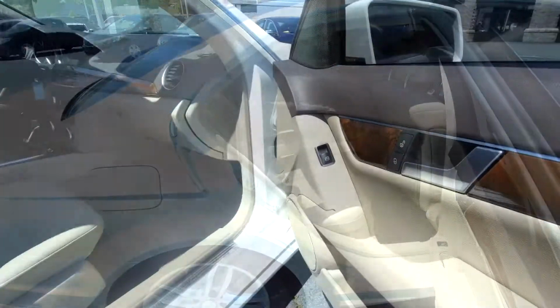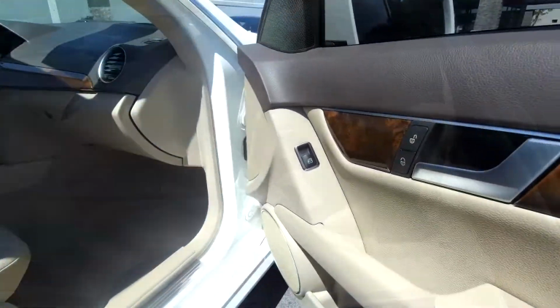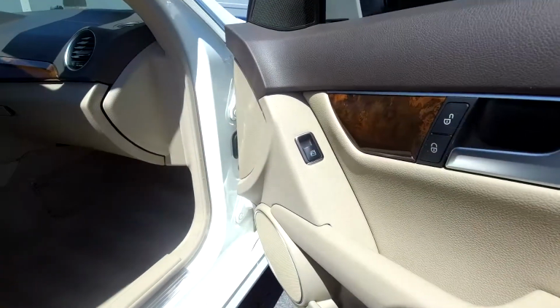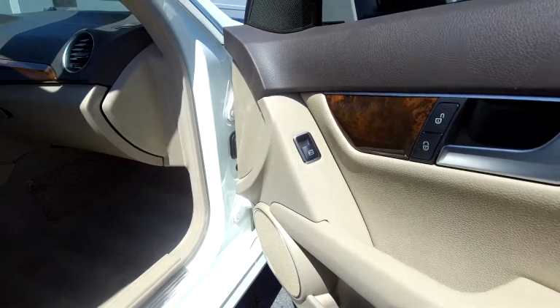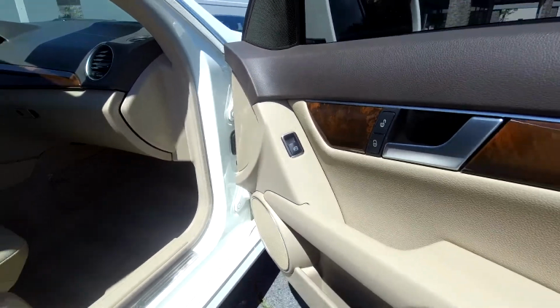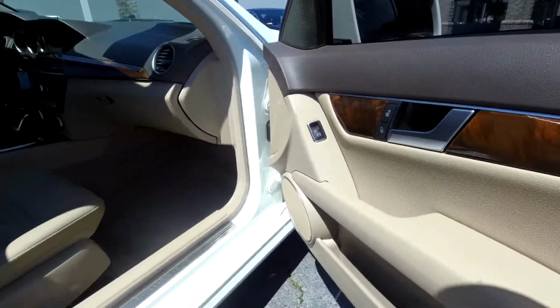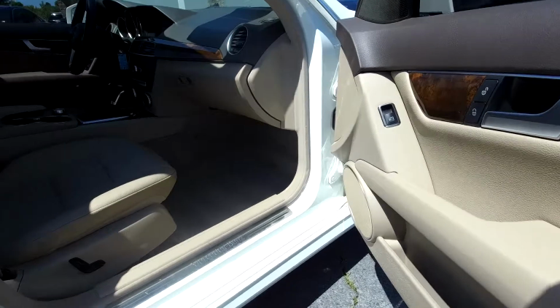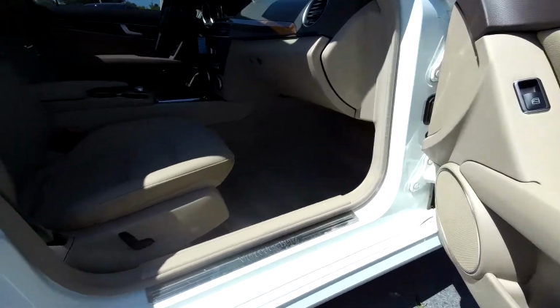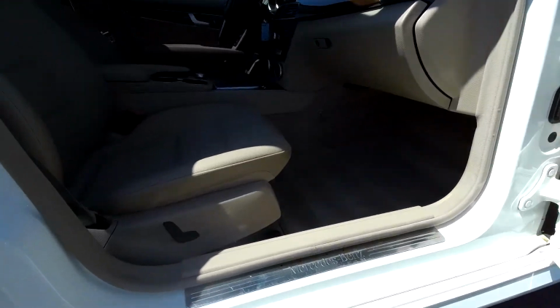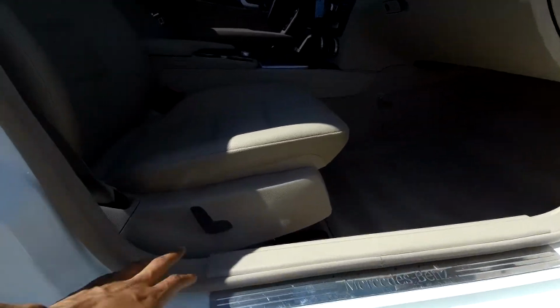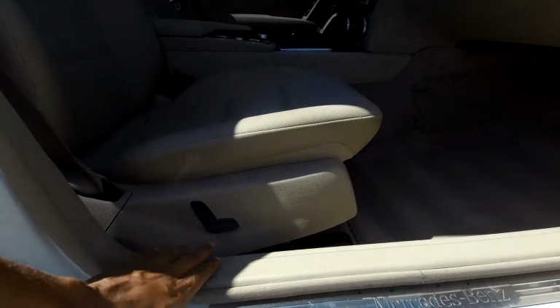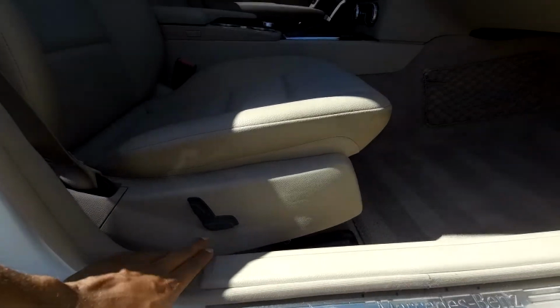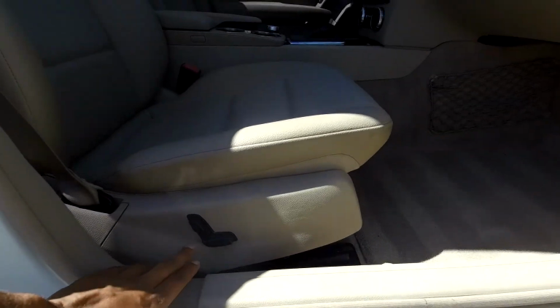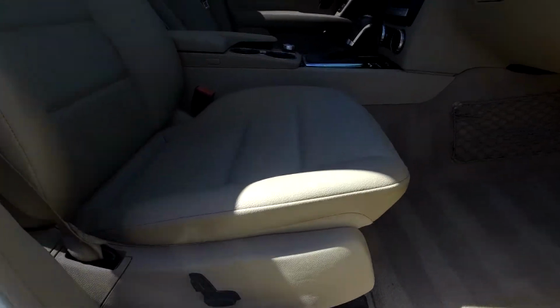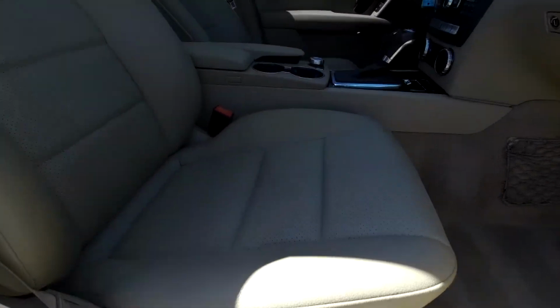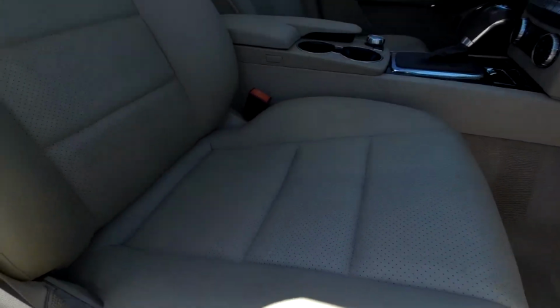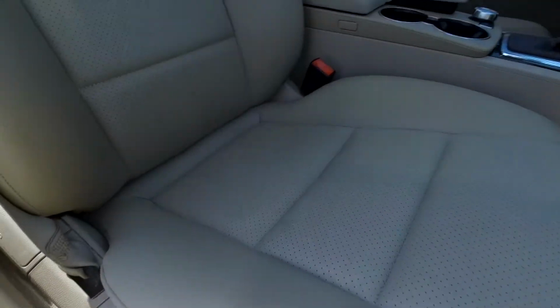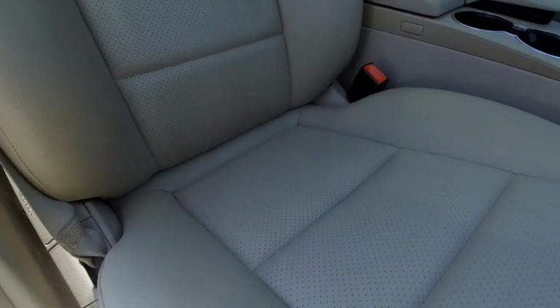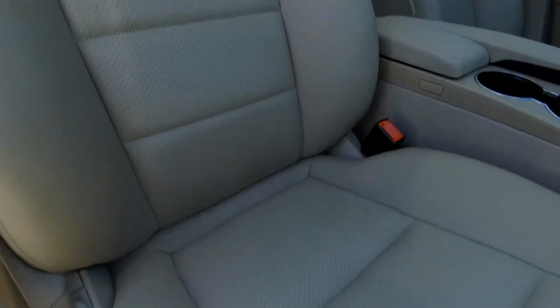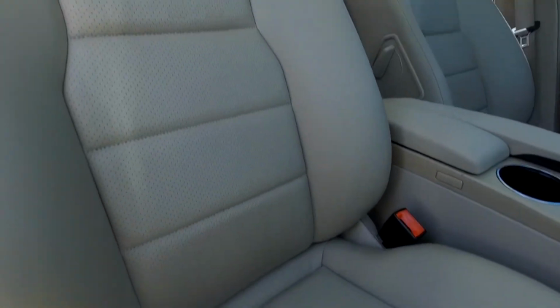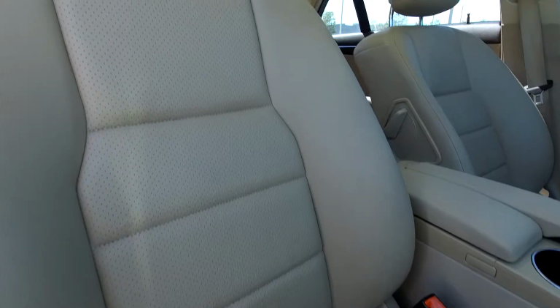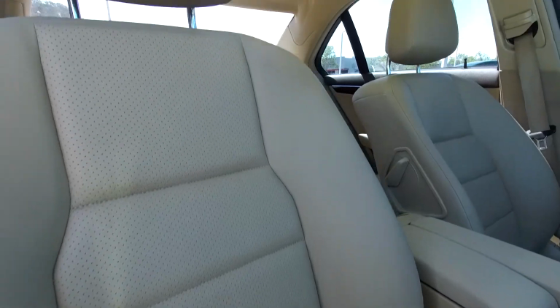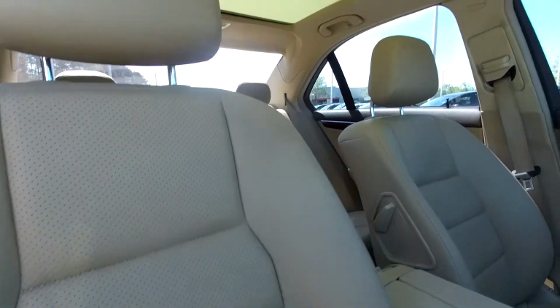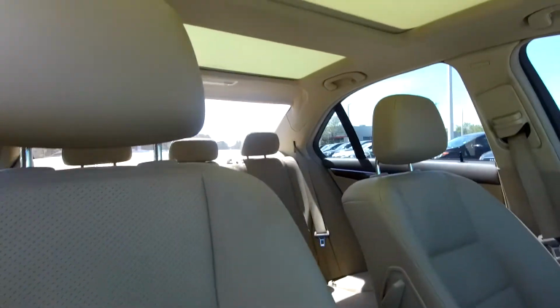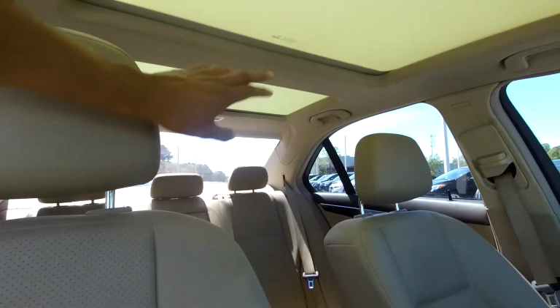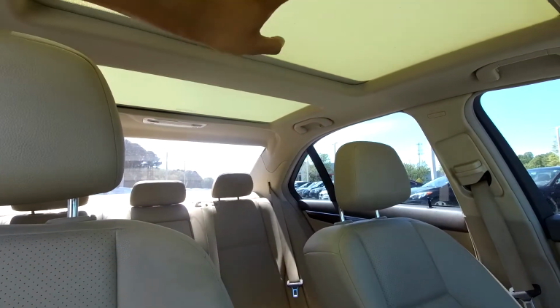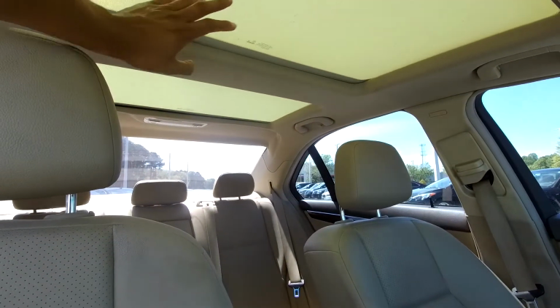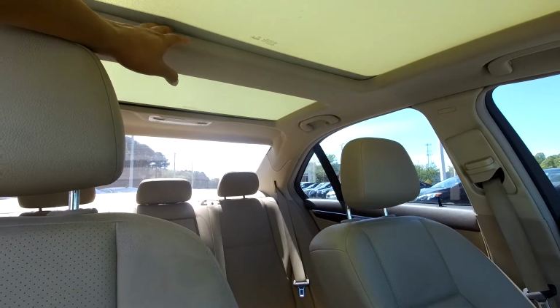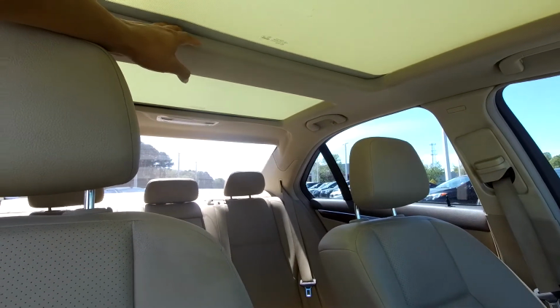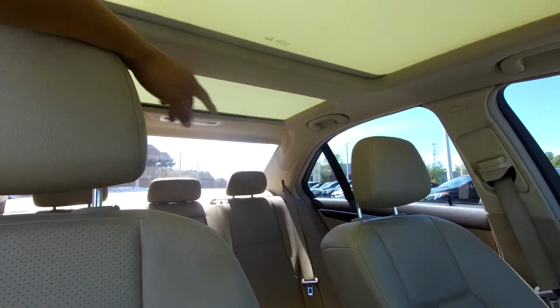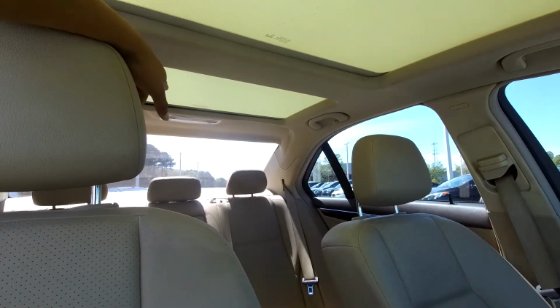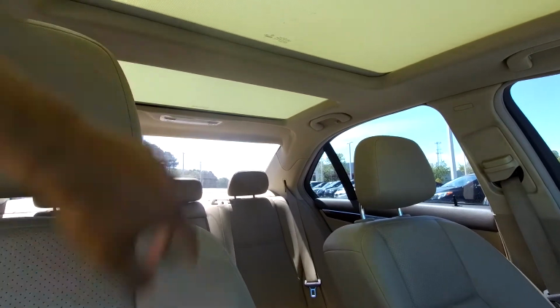Finishing up here on the passenger side, you will have fully powered locks and windows over here as well, along with fully powered seats. You can come in here and look at these seats — very nice clean seat over here on the passenger side. You will also have a sunroof that does stretch out to the back seat.